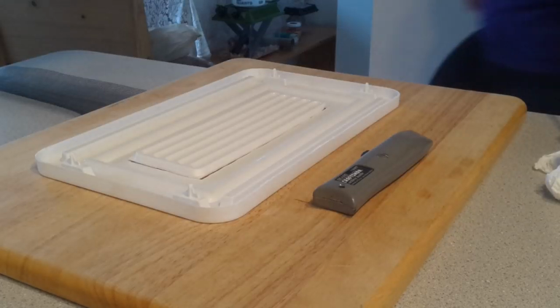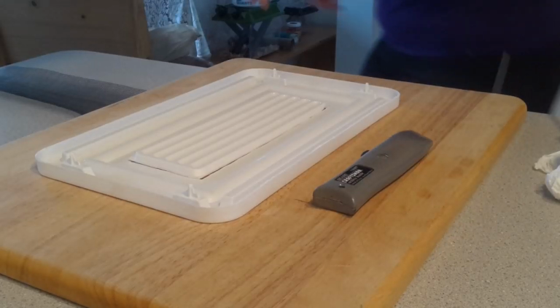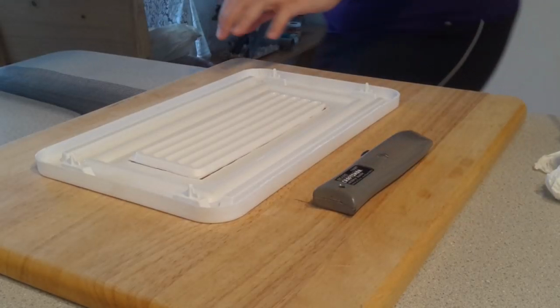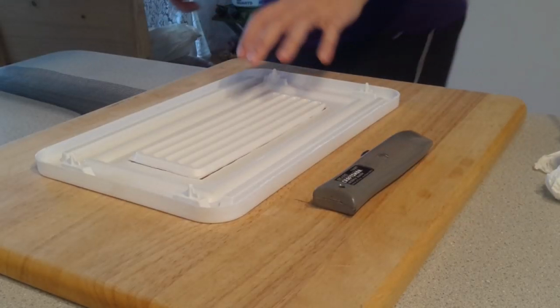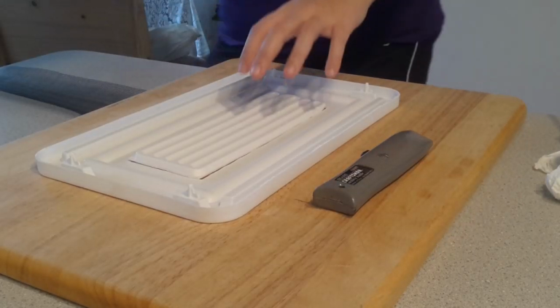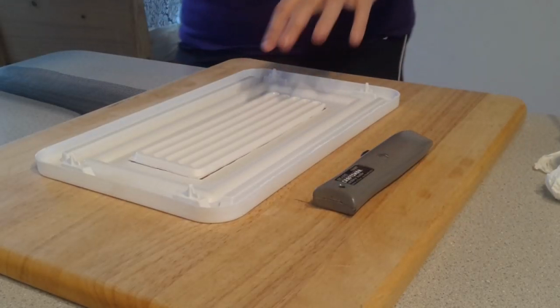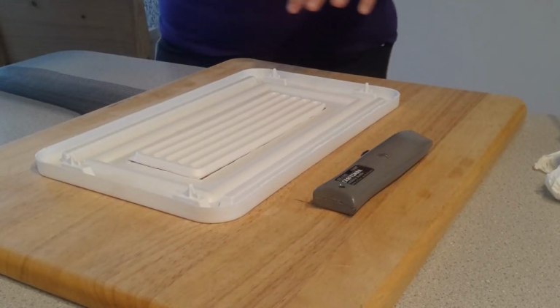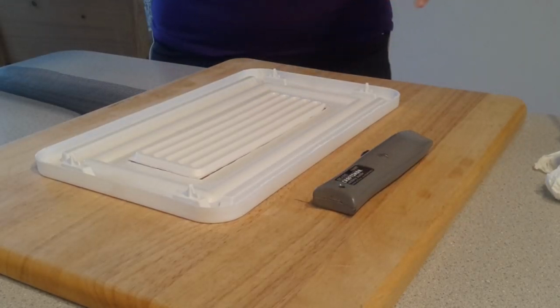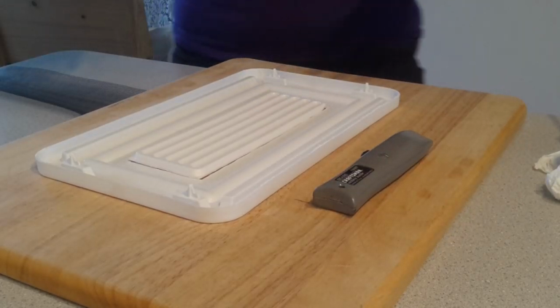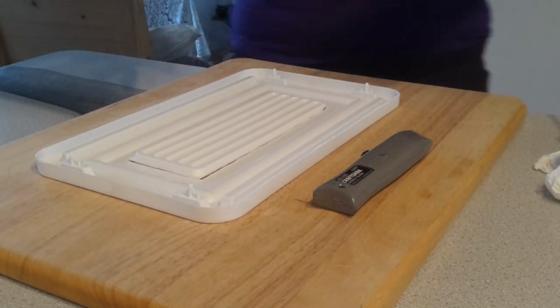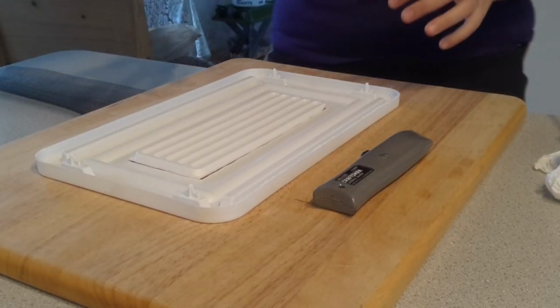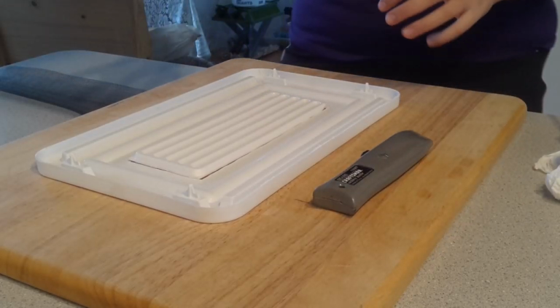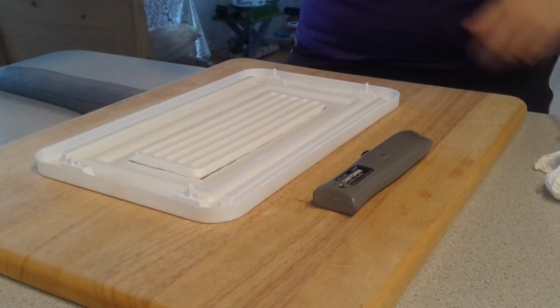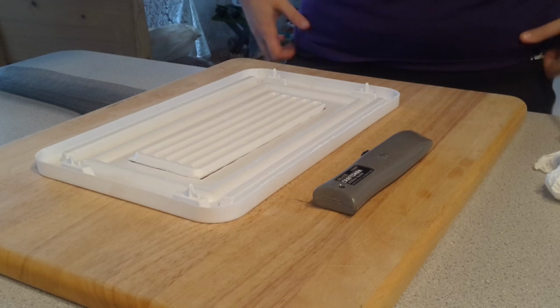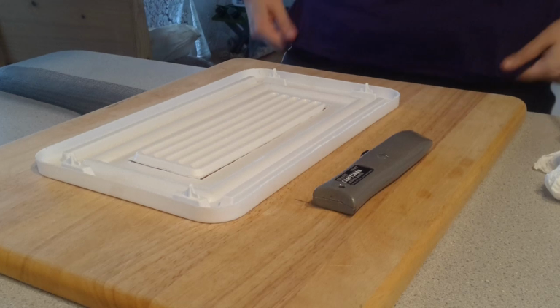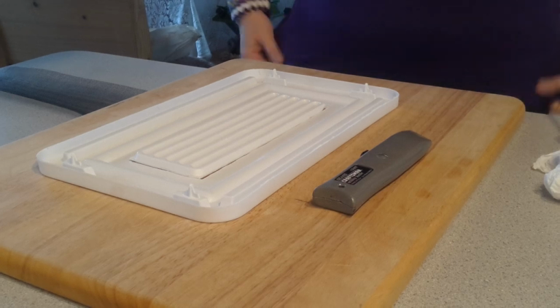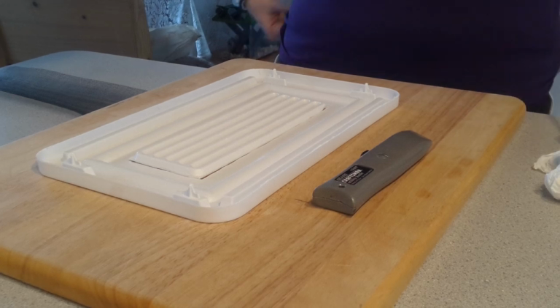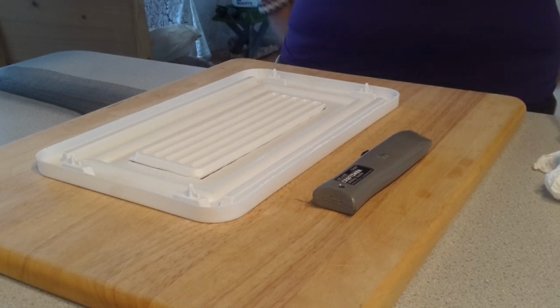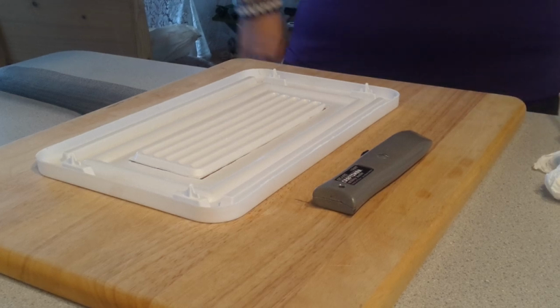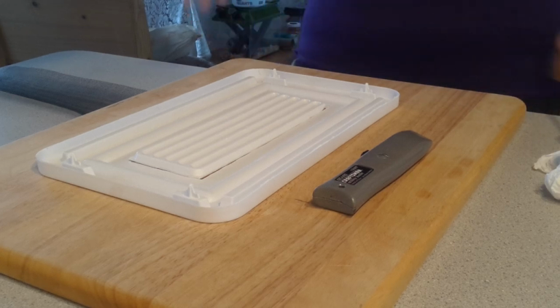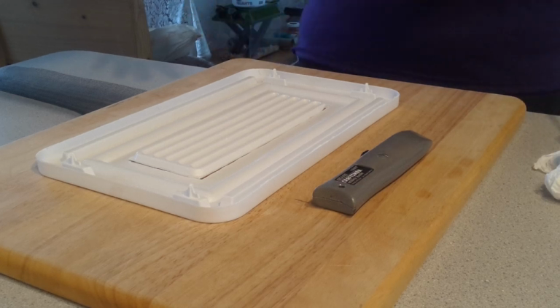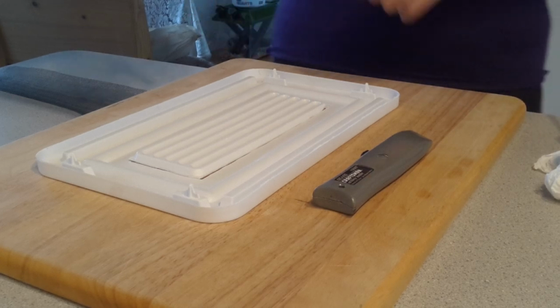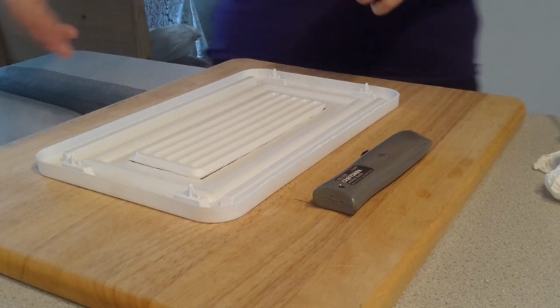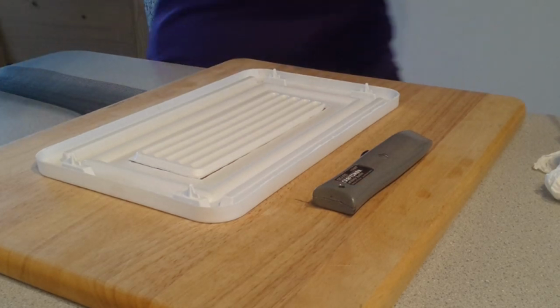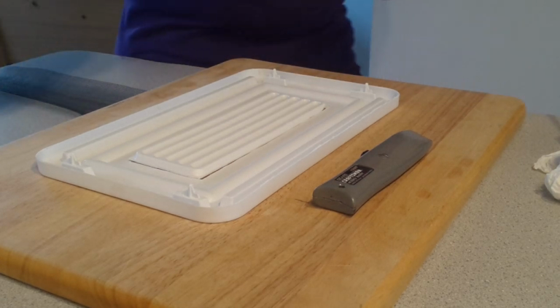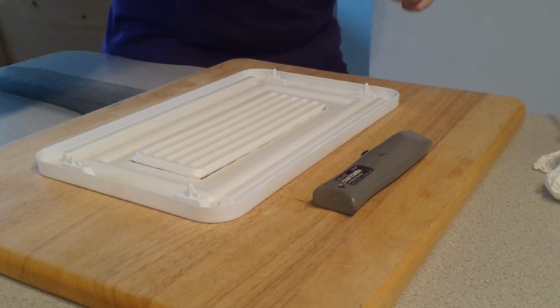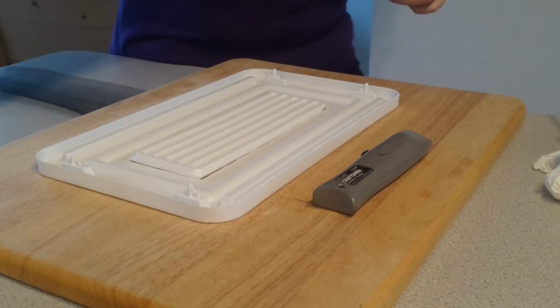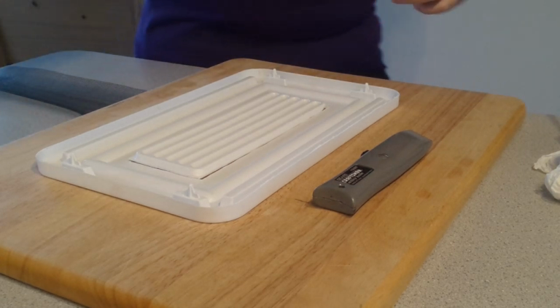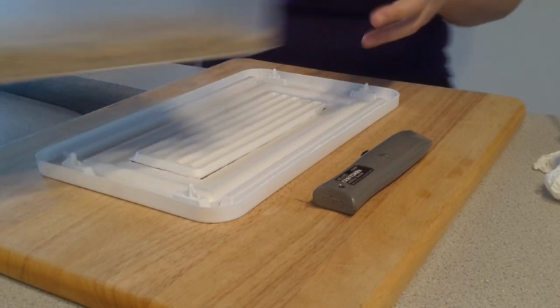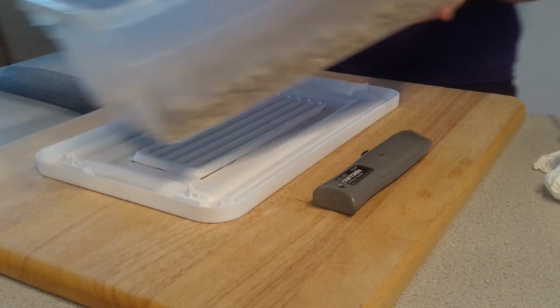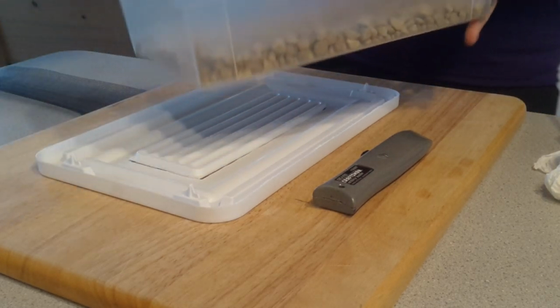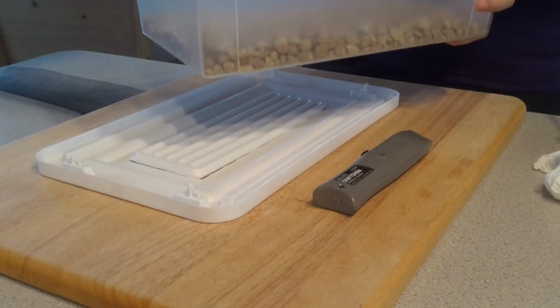Alright, so today I was going to show you how to make a terrarium, a small terrarium, out of a plastic shoe box.